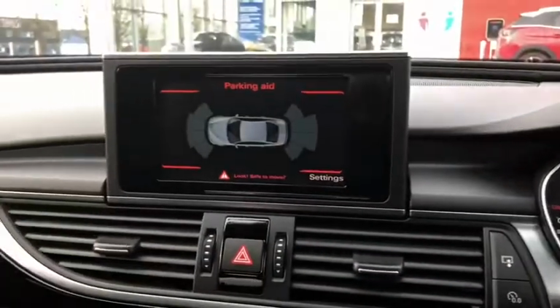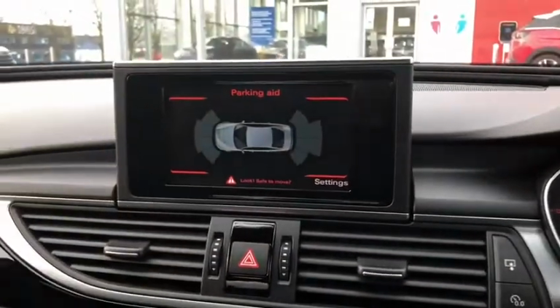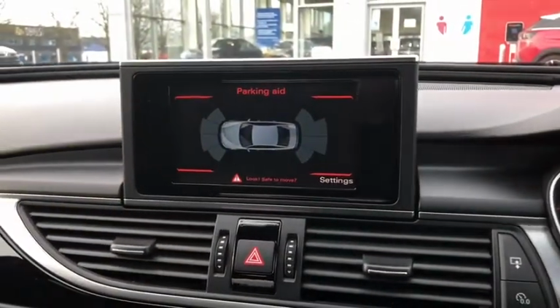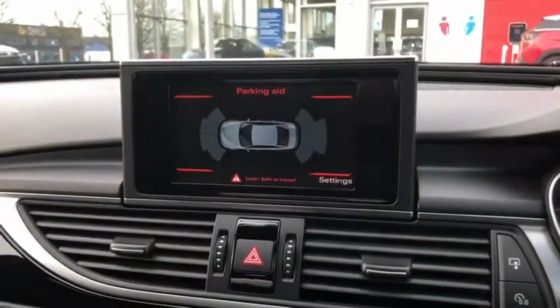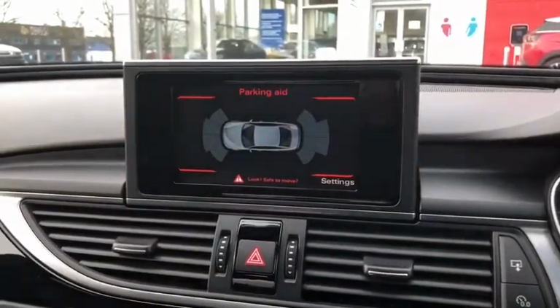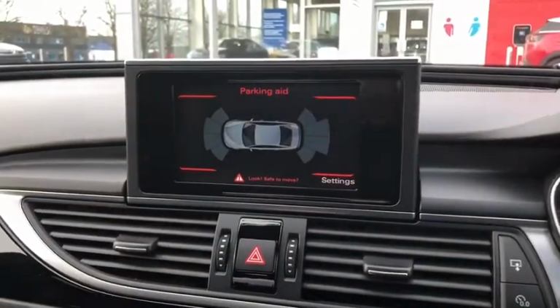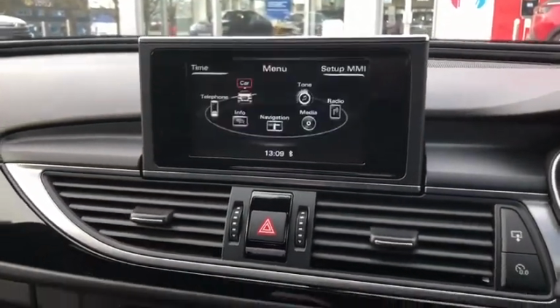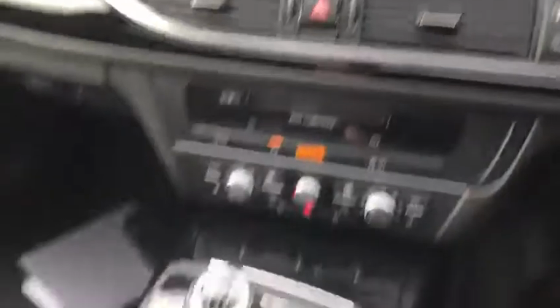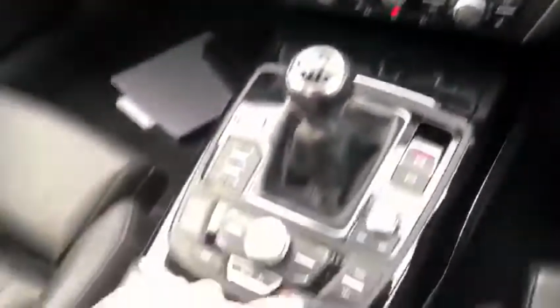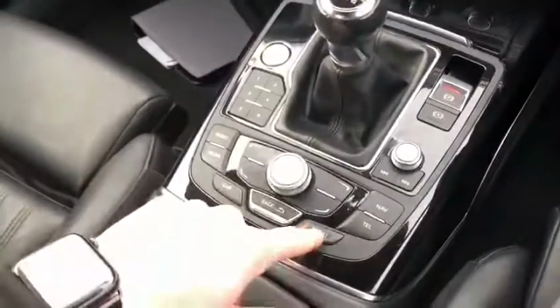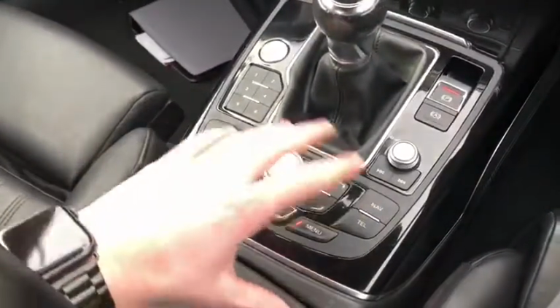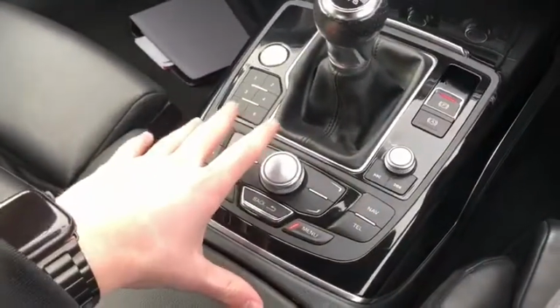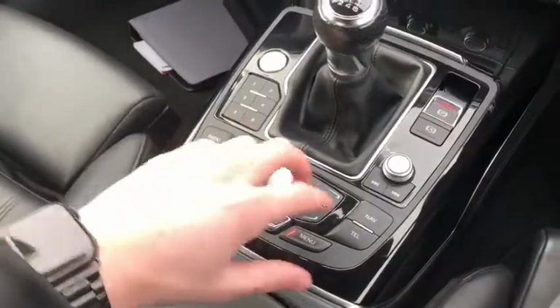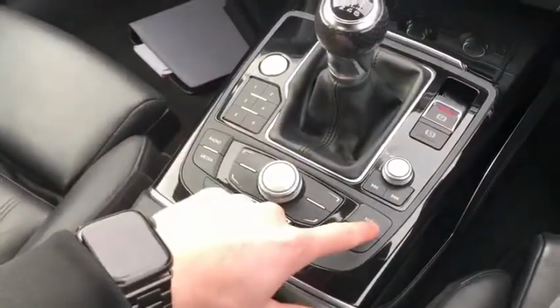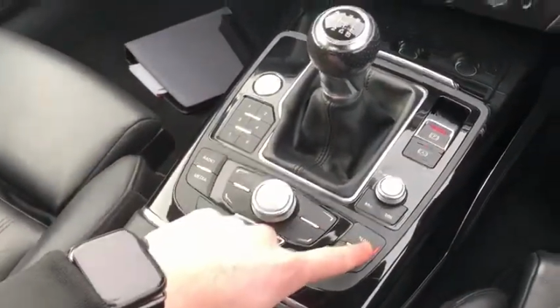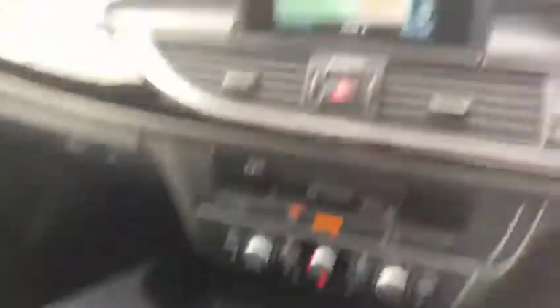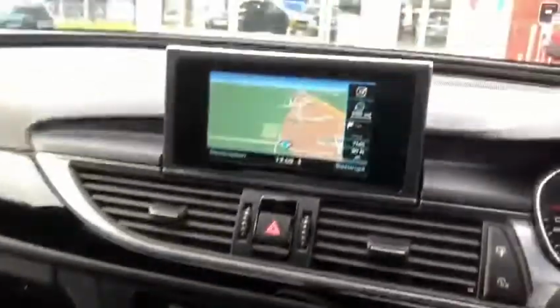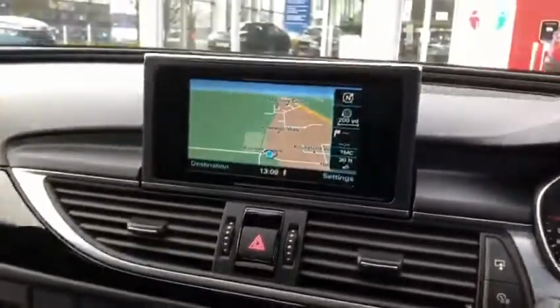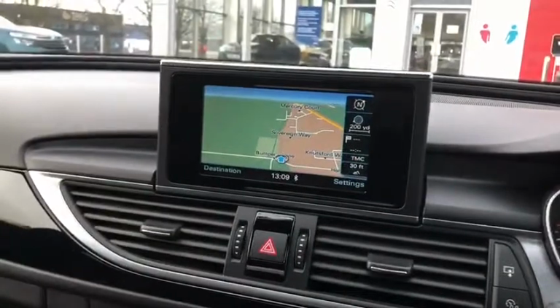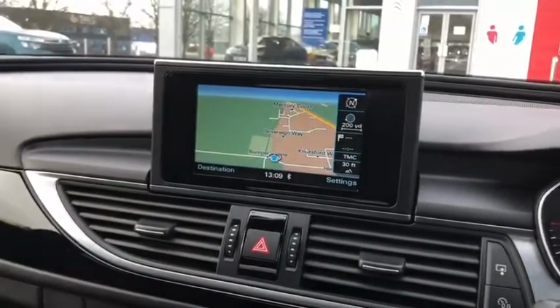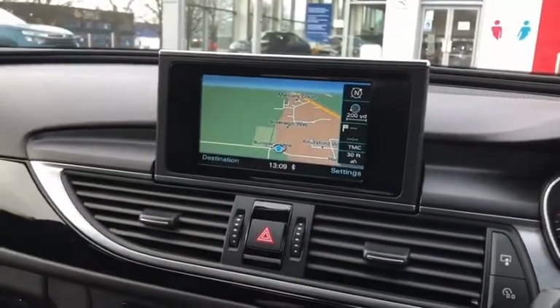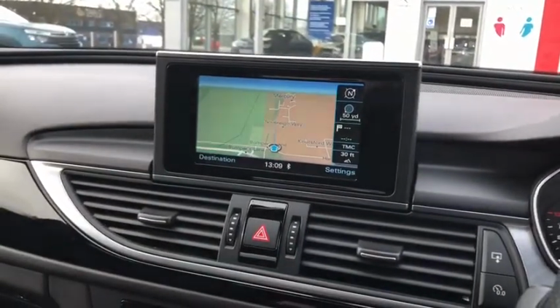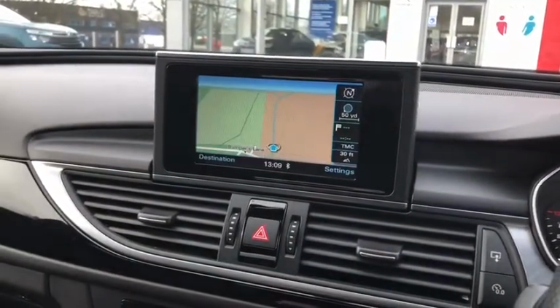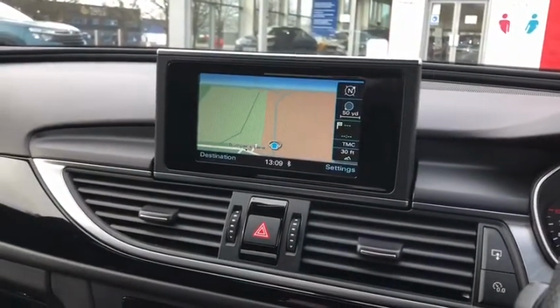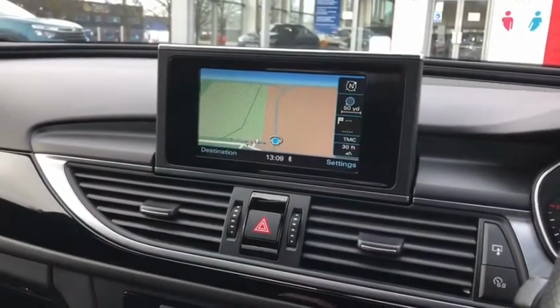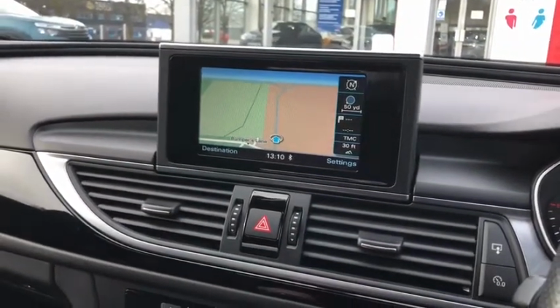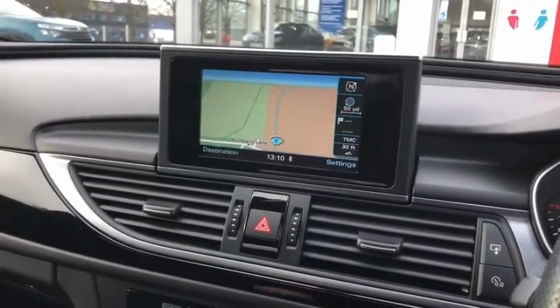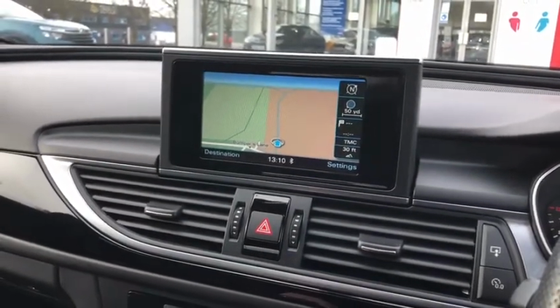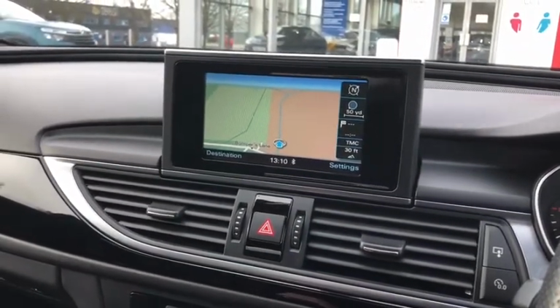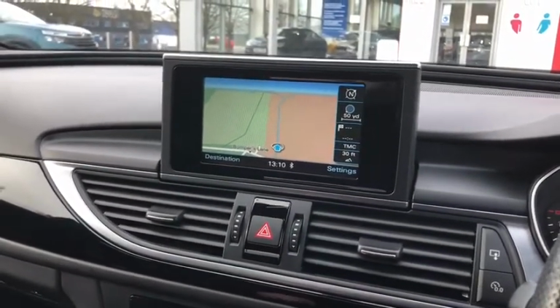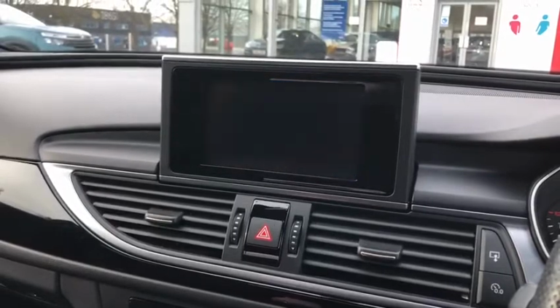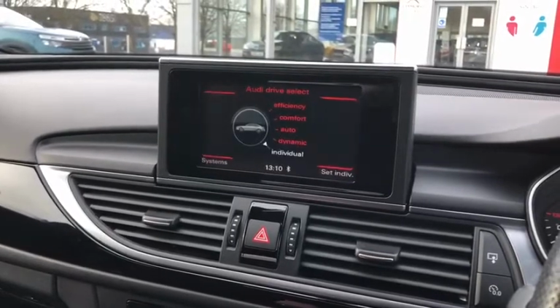The lovely front and rear parking sensors are shown on the parking aid on this lovely screen, all controlled by this very ergonomic scroll wheel system here at the bottom. Full 3D satellite navigation — you can zoom all the way in and all the way out, which is great to get a nice feel of where you are.